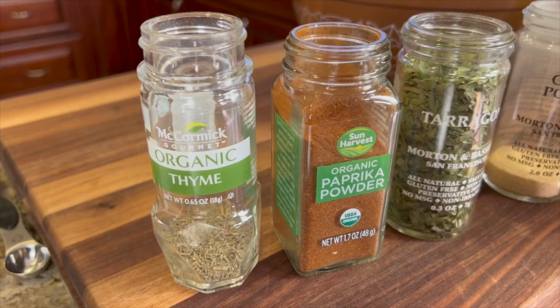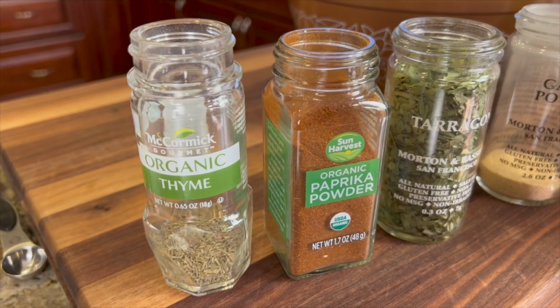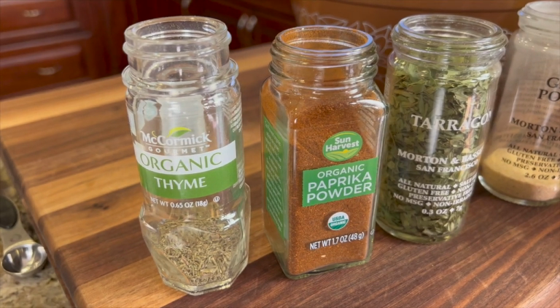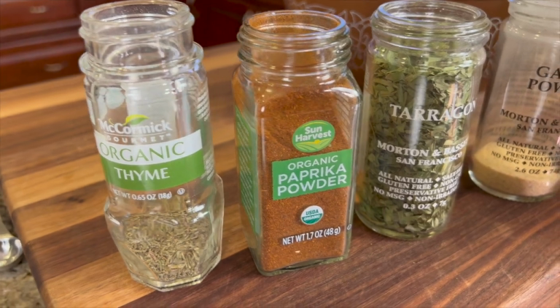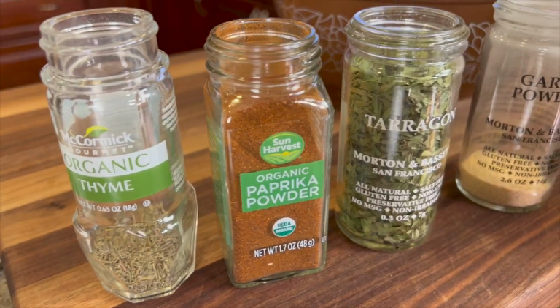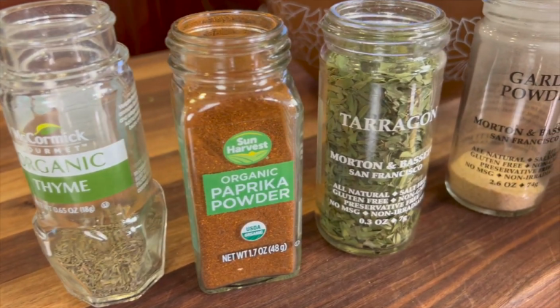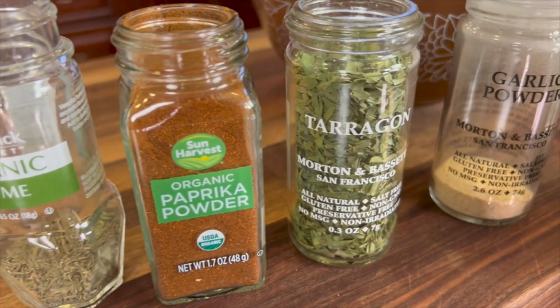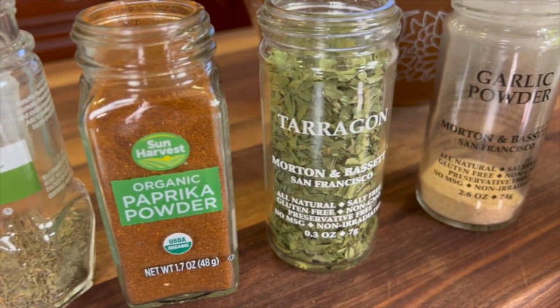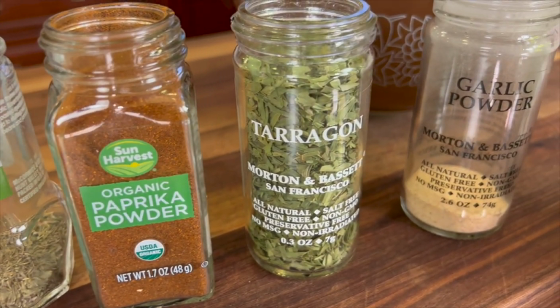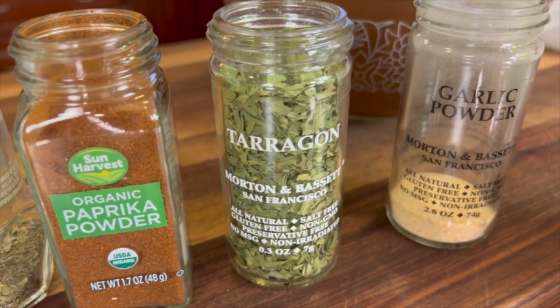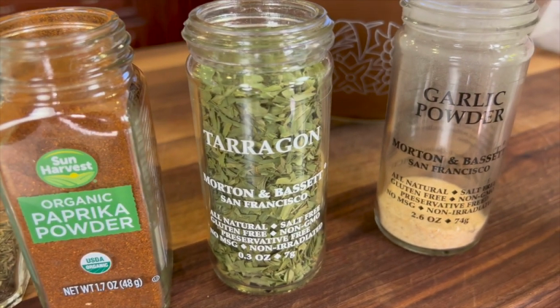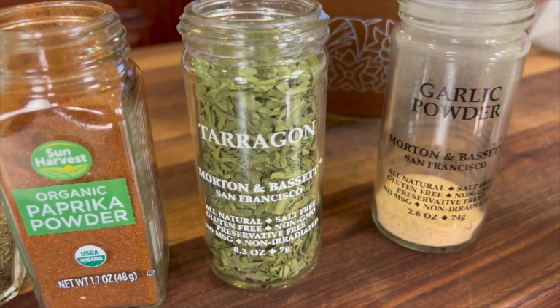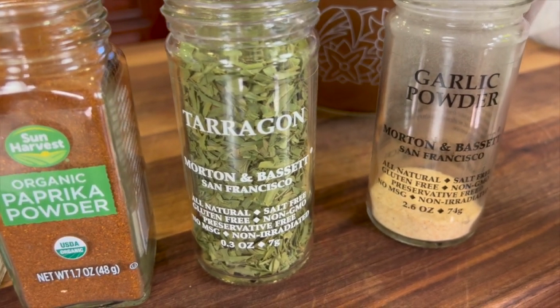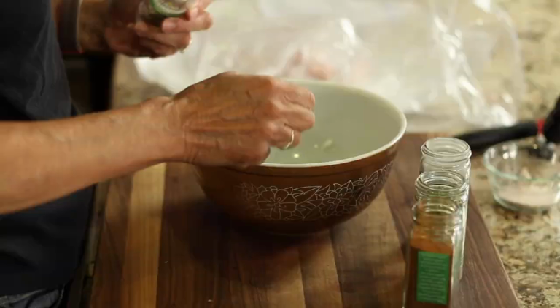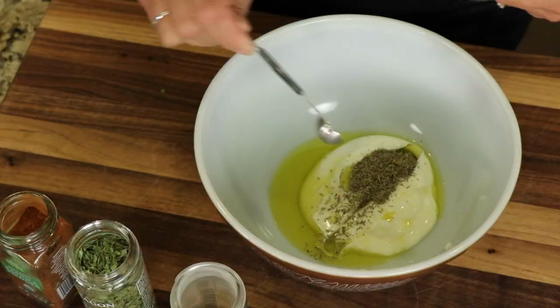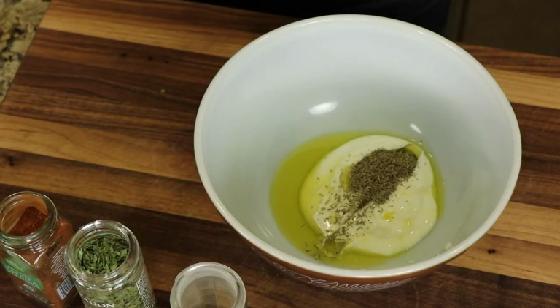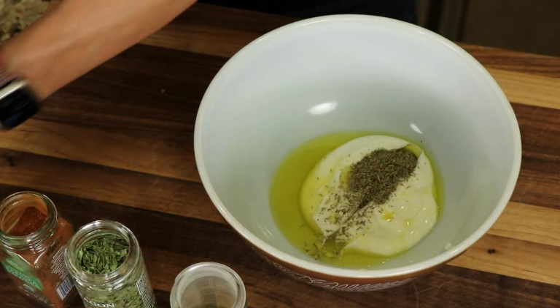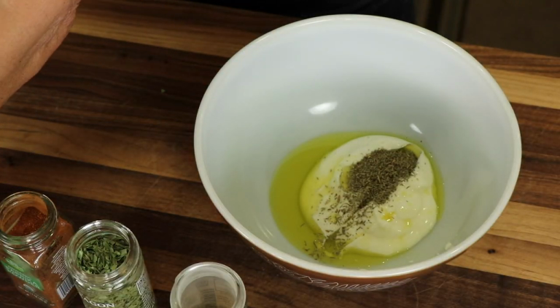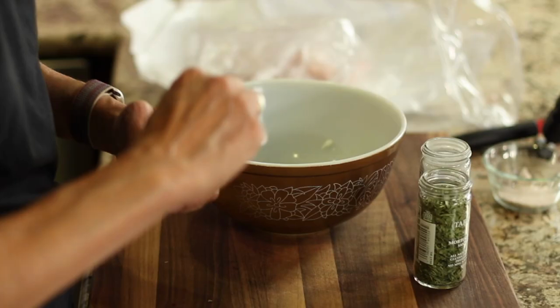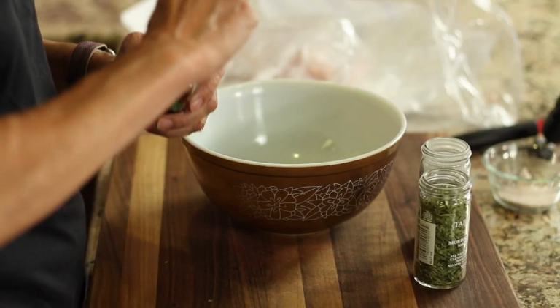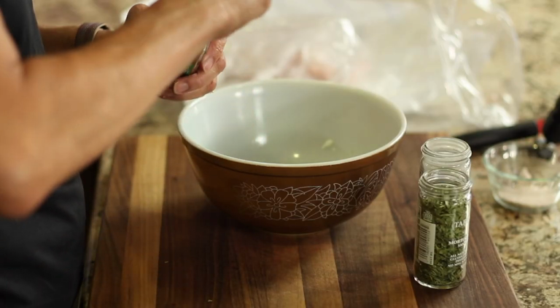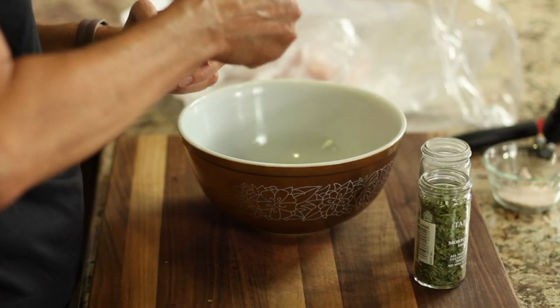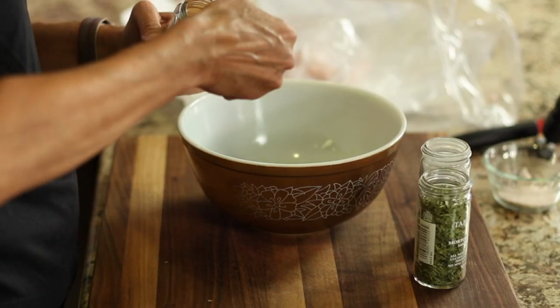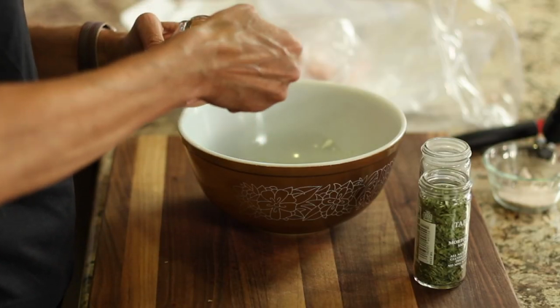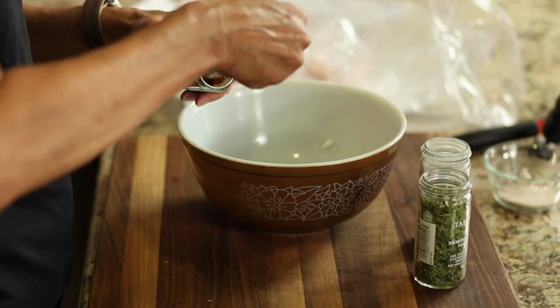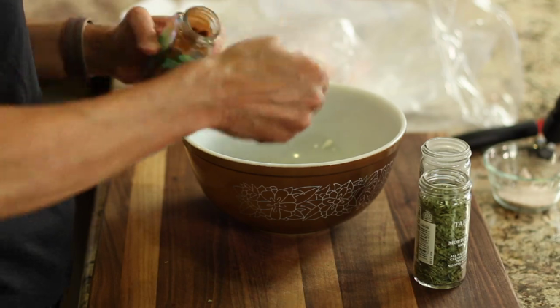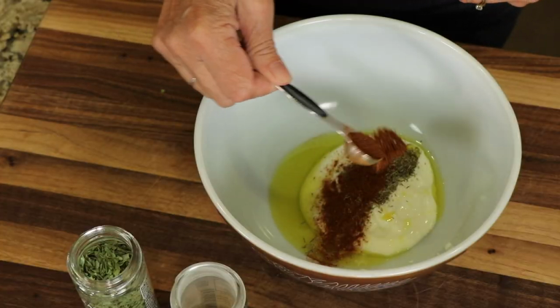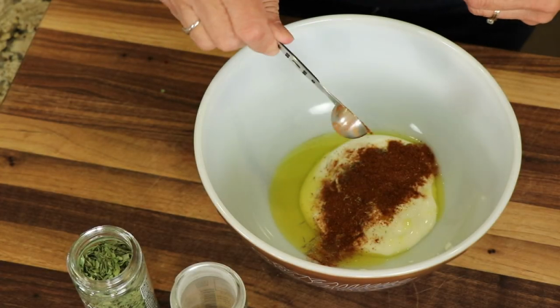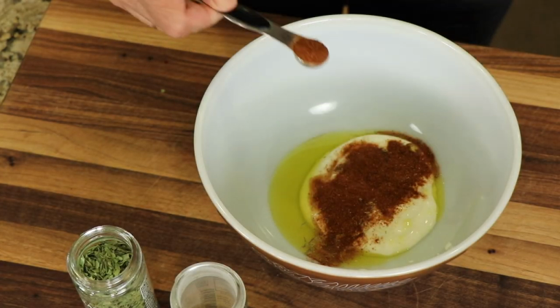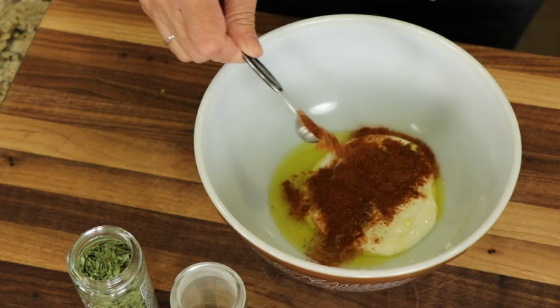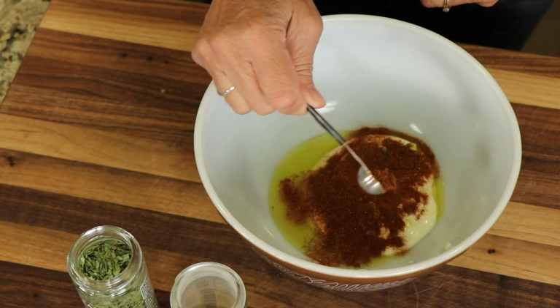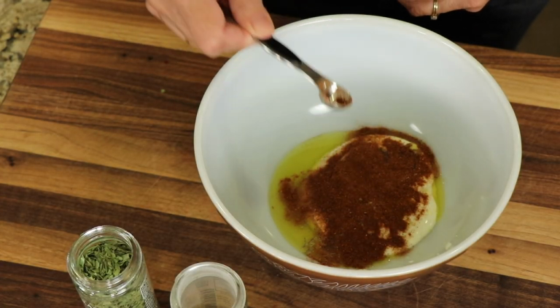To that we're going to add some thyme, paprika, tarragon, and garlic powder. I'm going to toss some of that in there. For the paprika, we're going to go with a little more — we're going to do a teaspoon and a half.